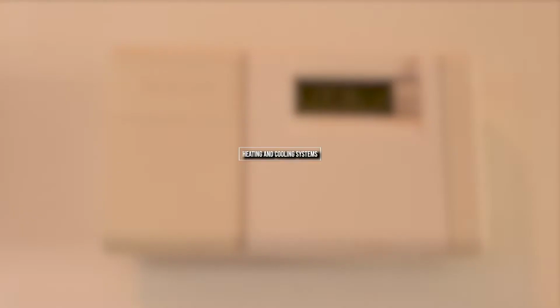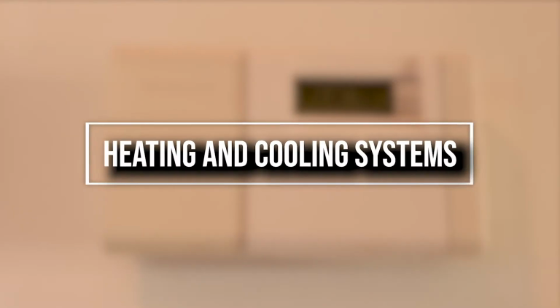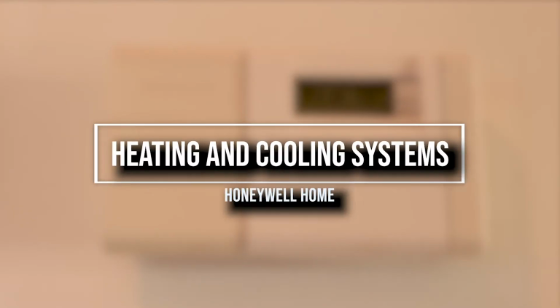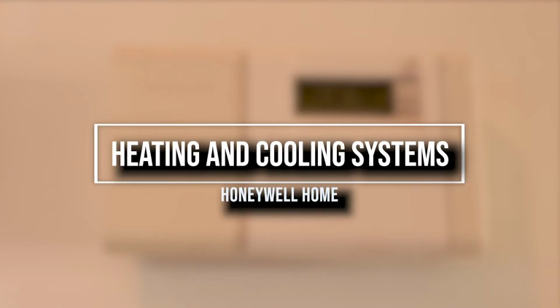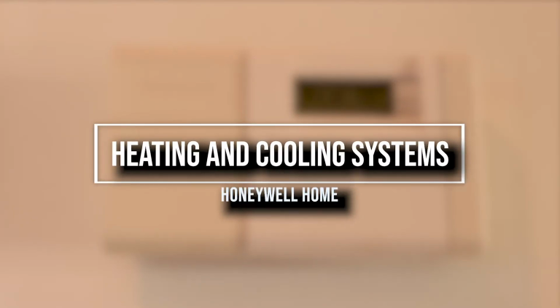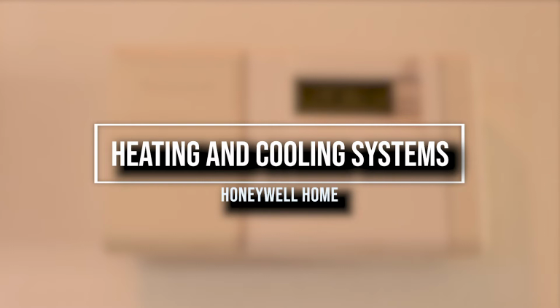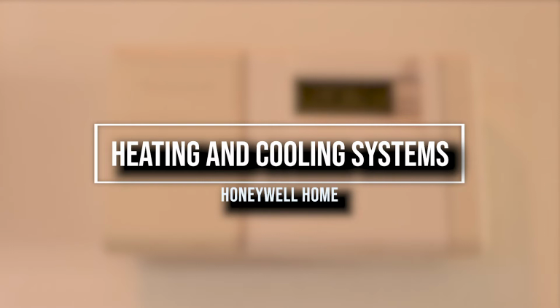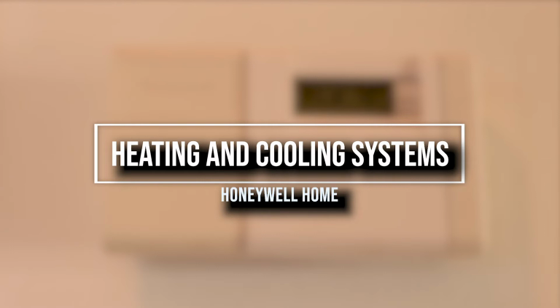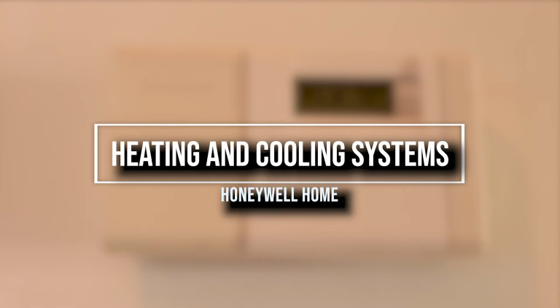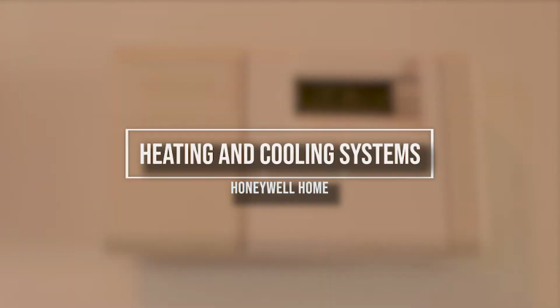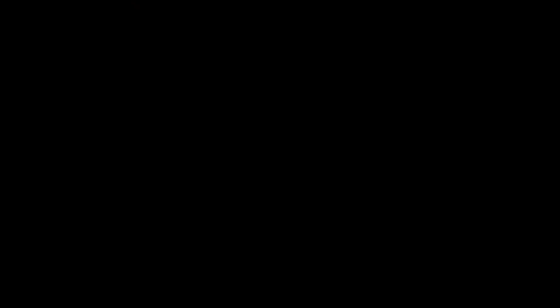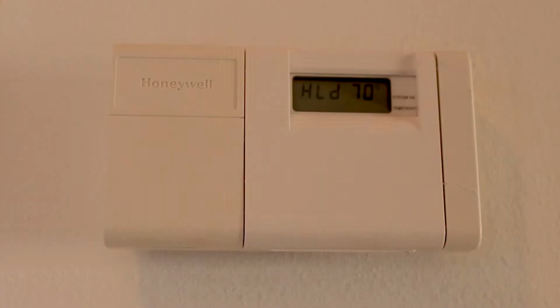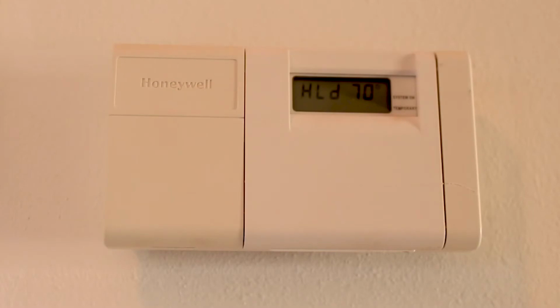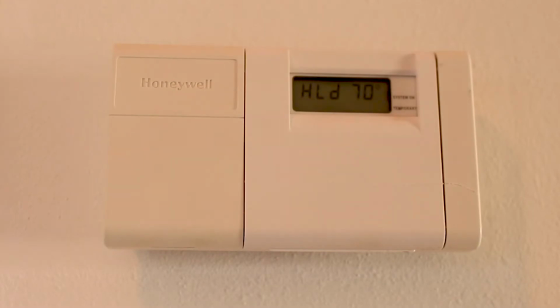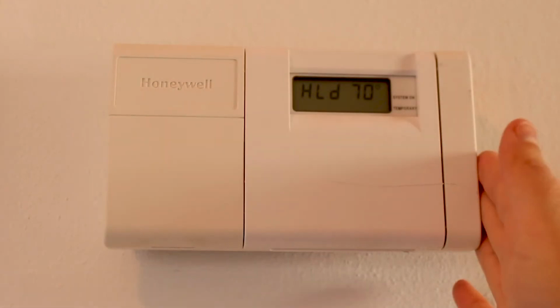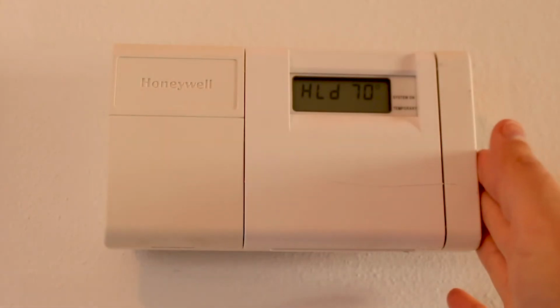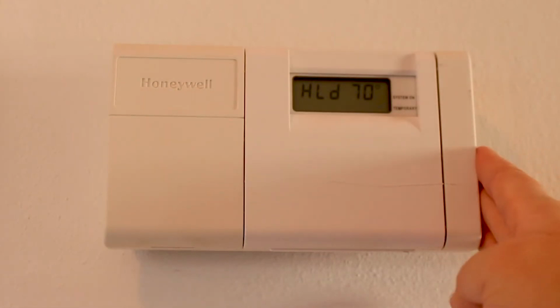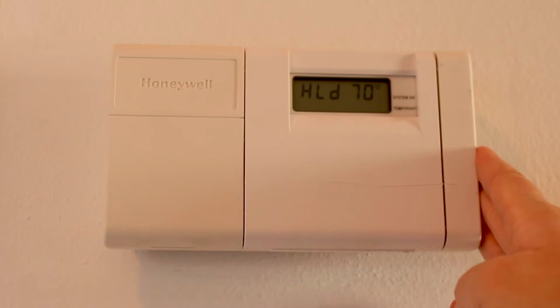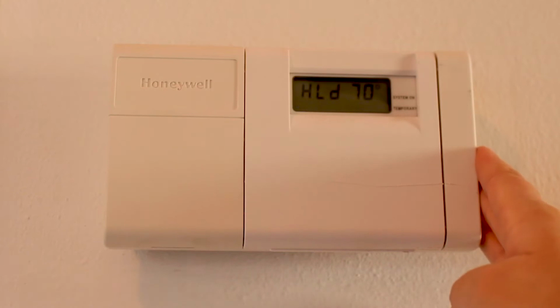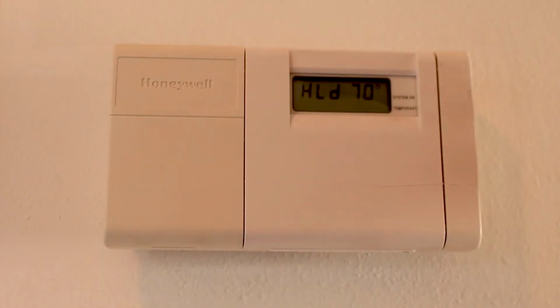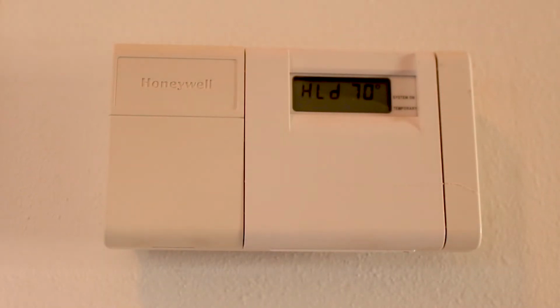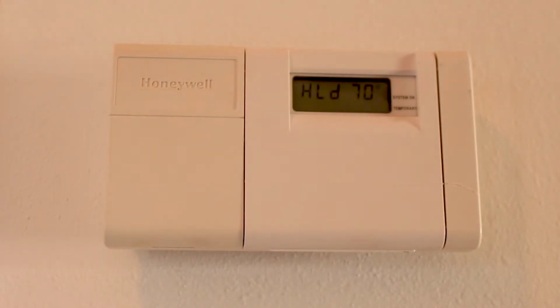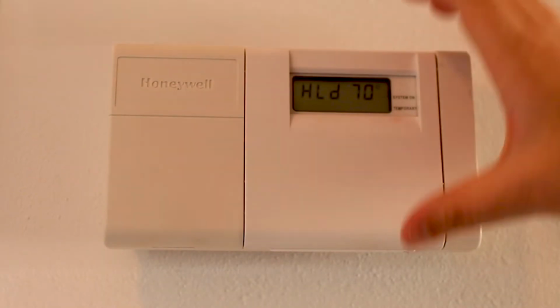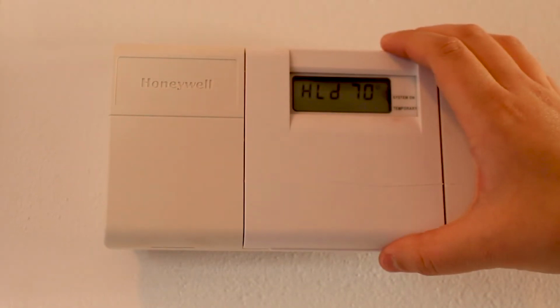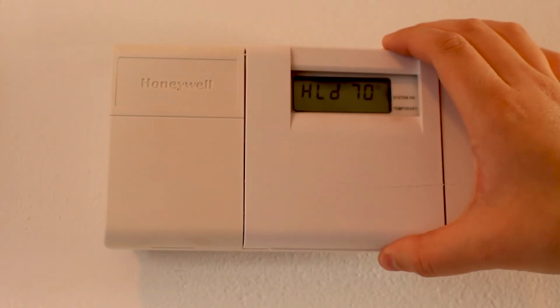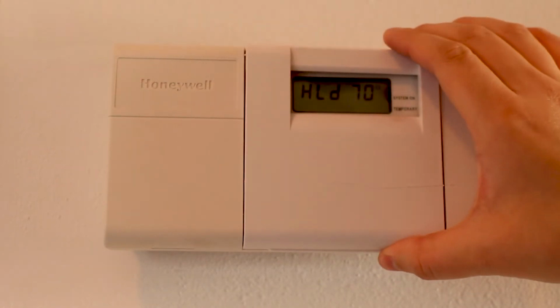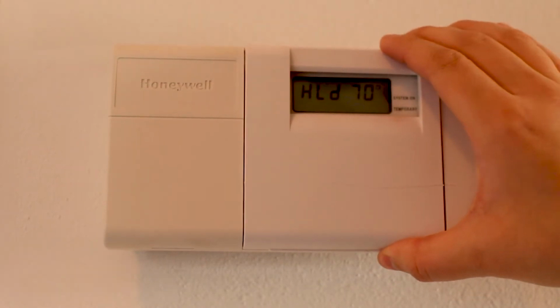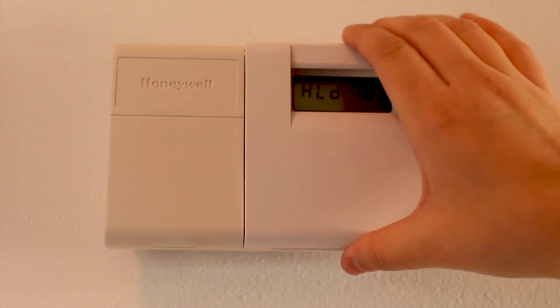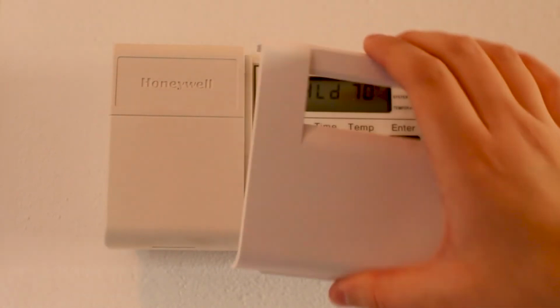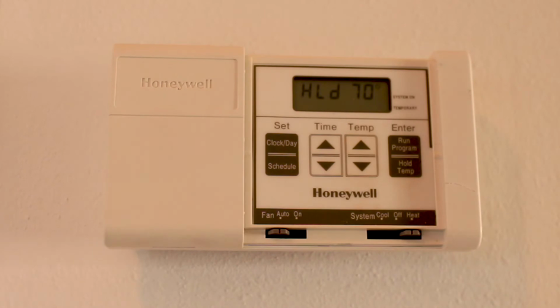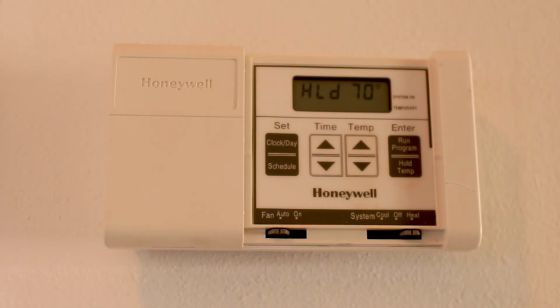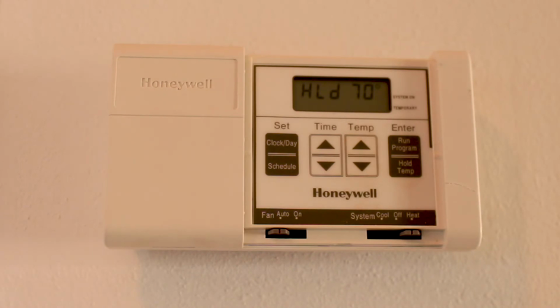Next we have our heating and cooling systems. Located on one of your walls you're going to see an attached thermostat. All you have to do is pull off the front panel and you're going to see all of these buttons exposed.